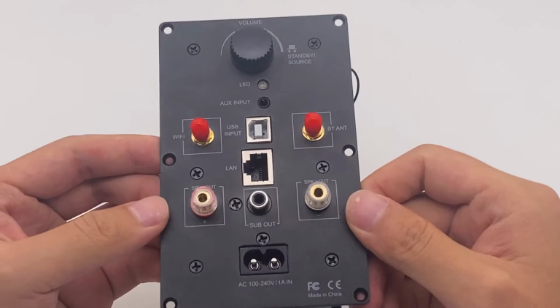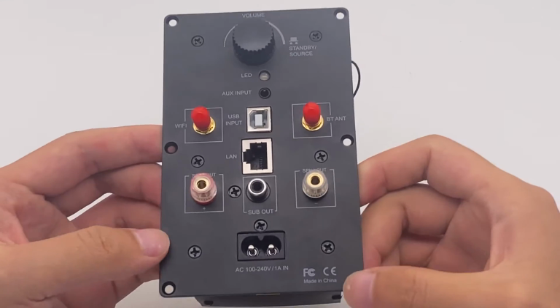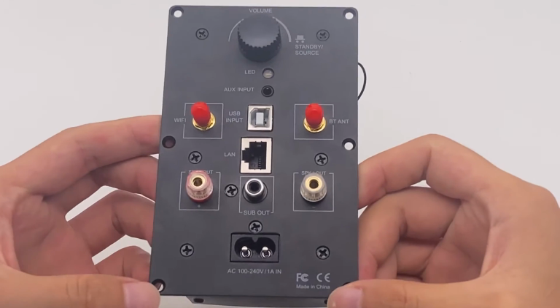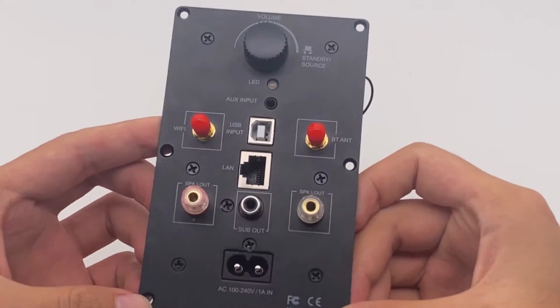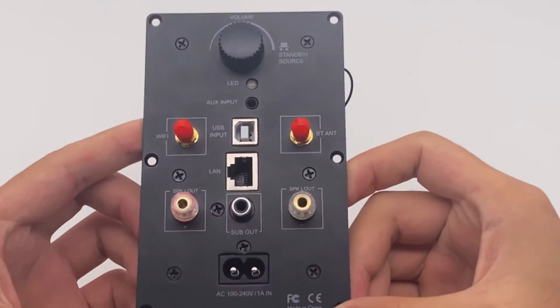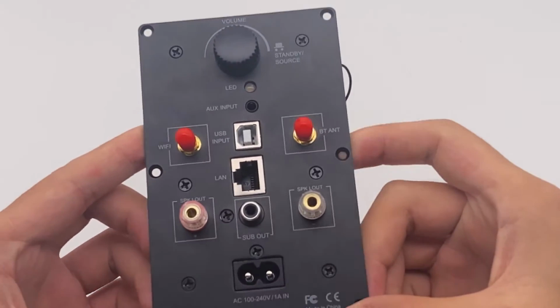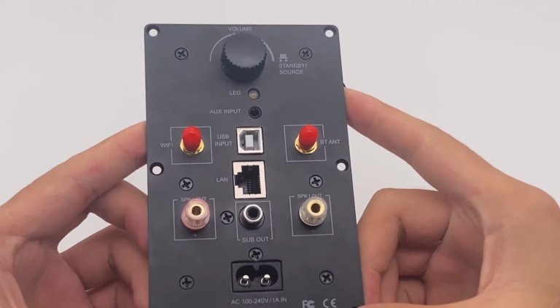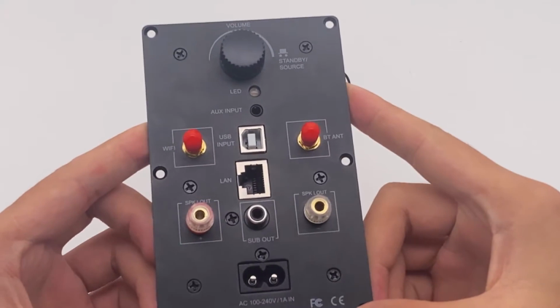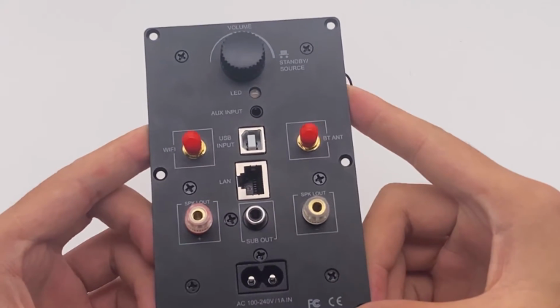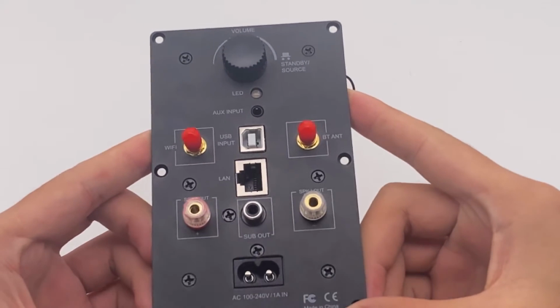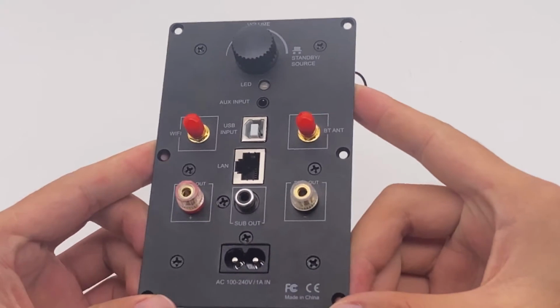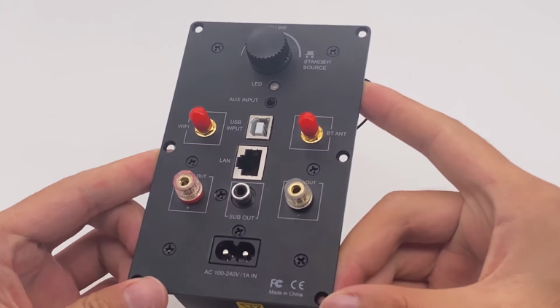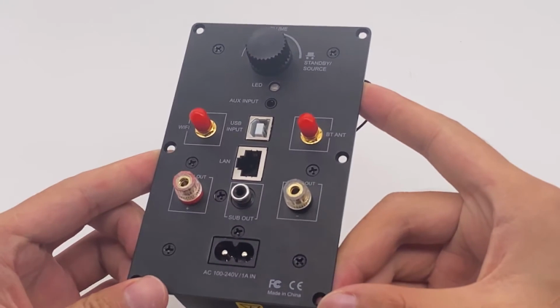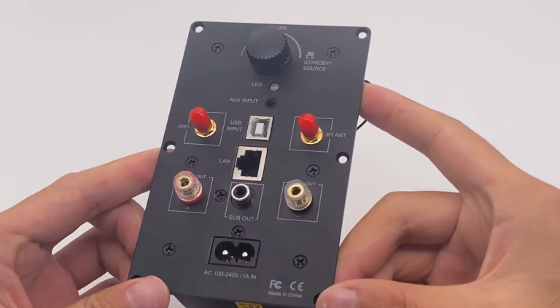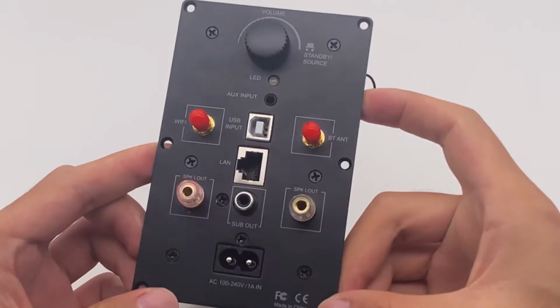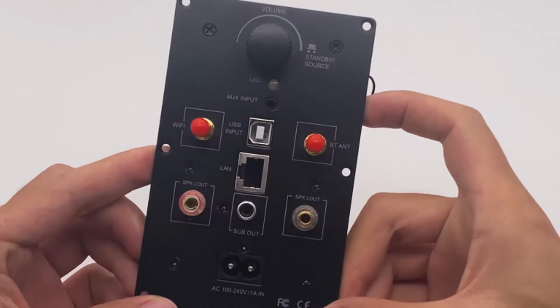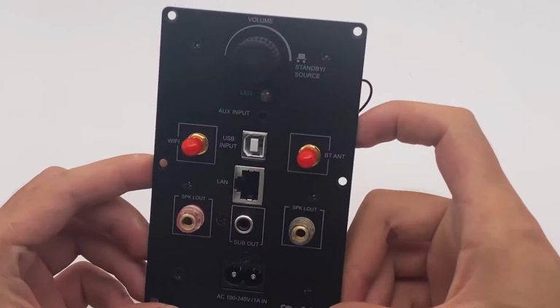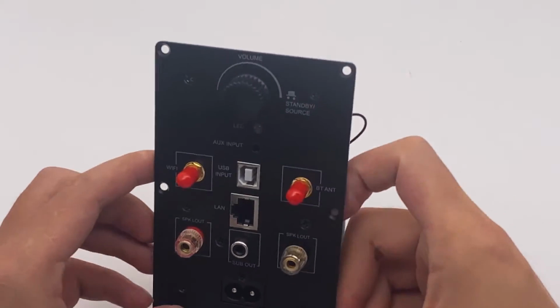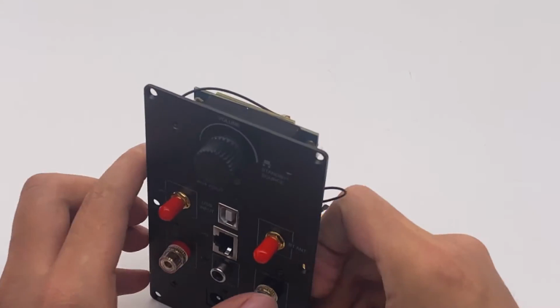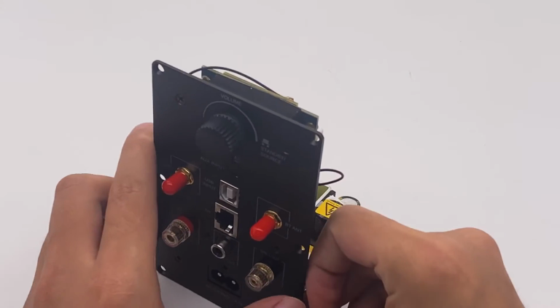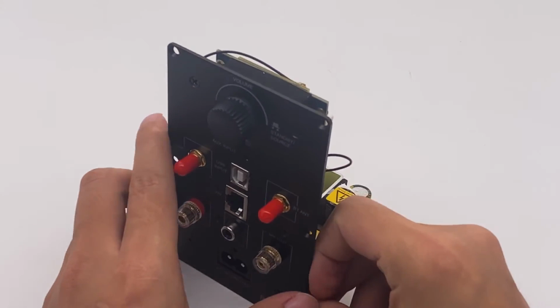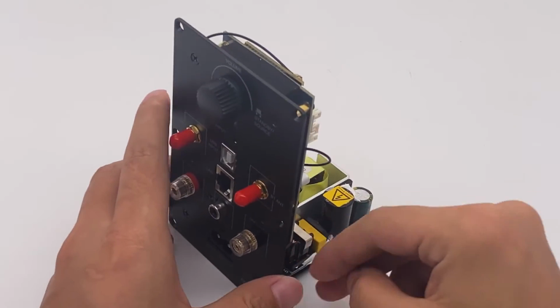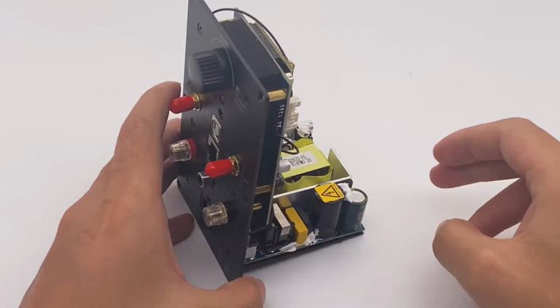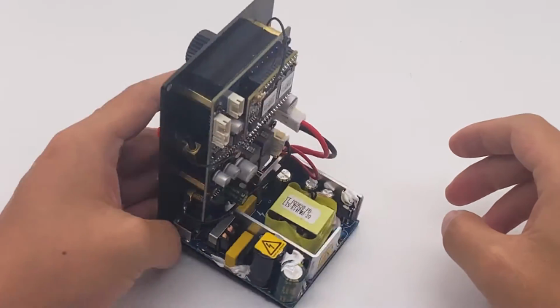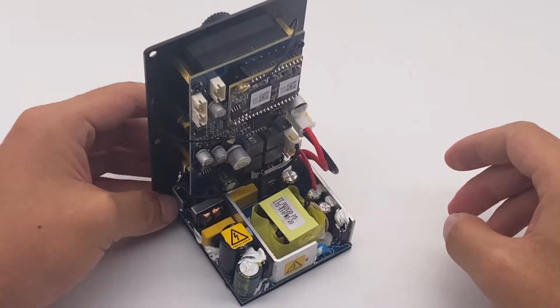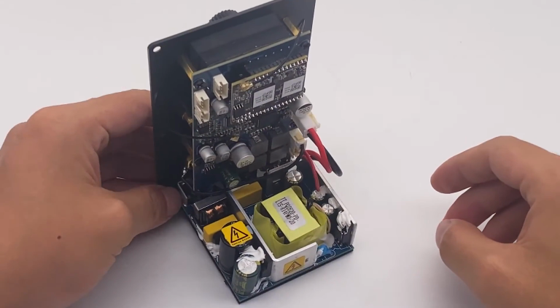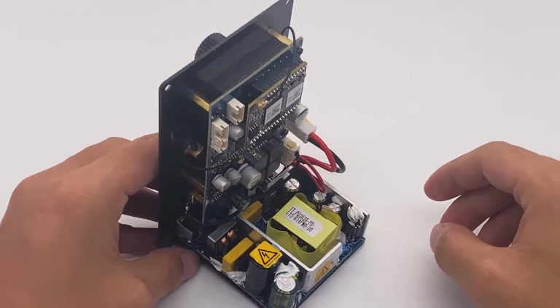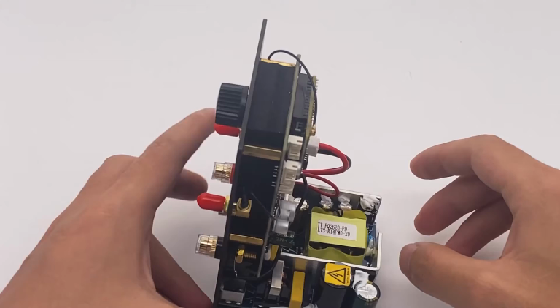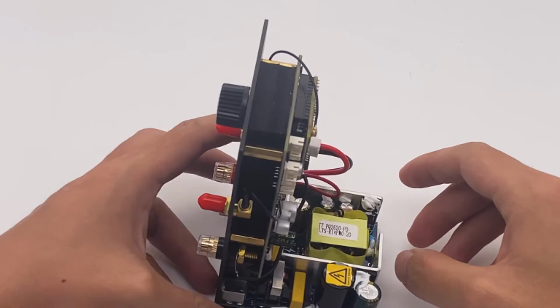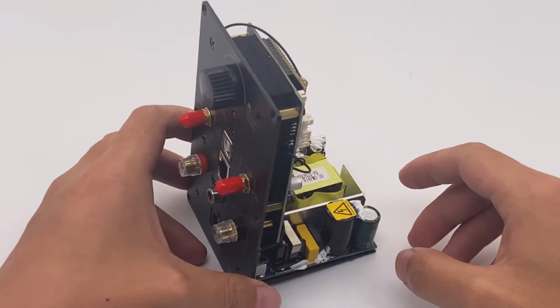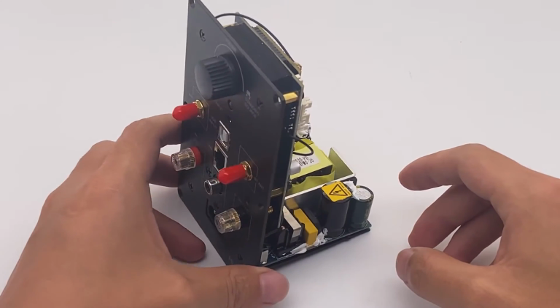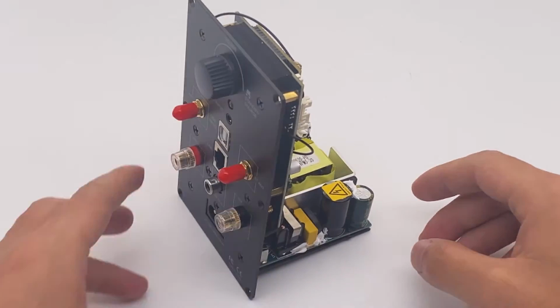You can also add a battery to make it into a portable speaker. You can use it in your room, your workshop, or in the kitchen — anywhere that a small room is enough.